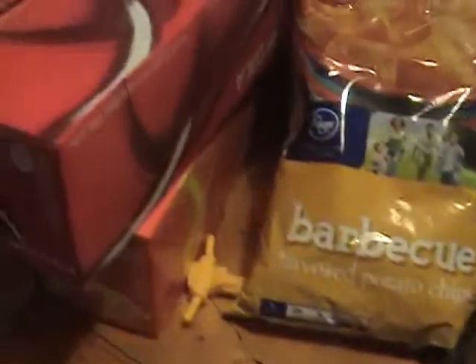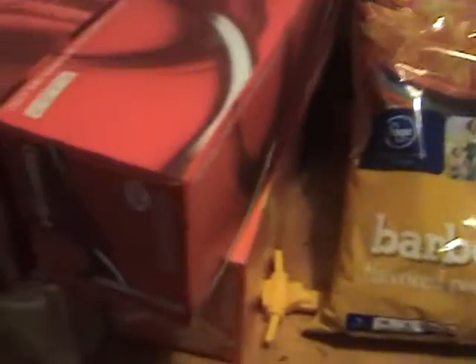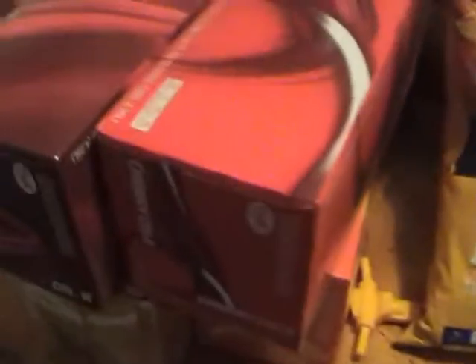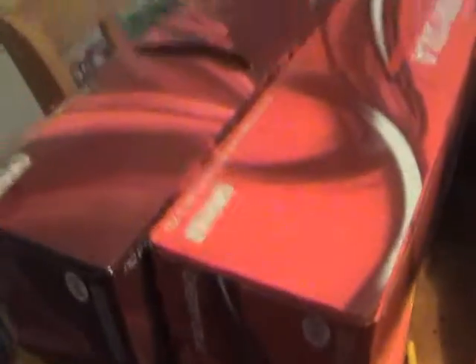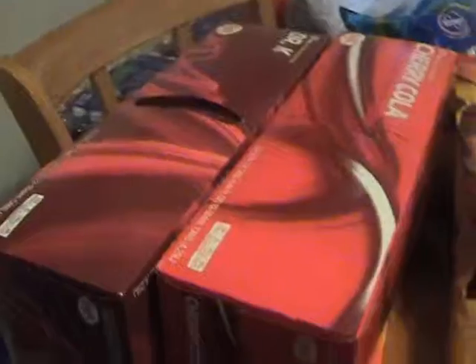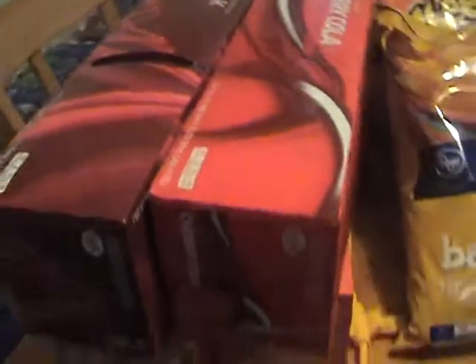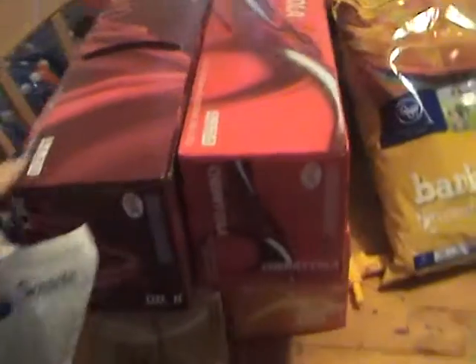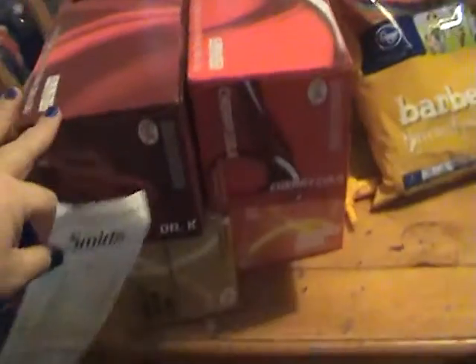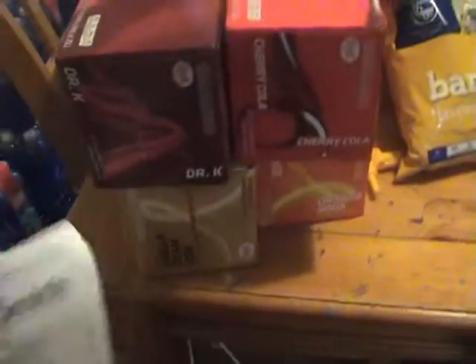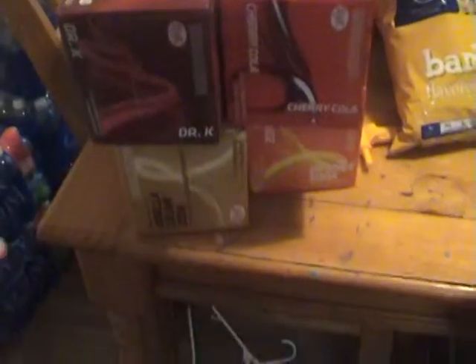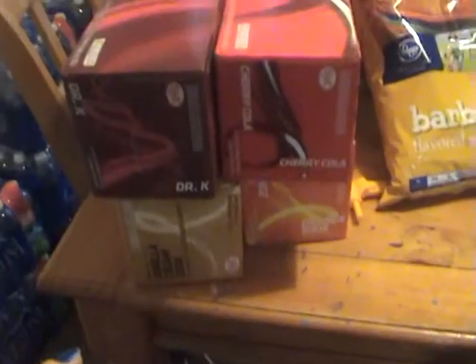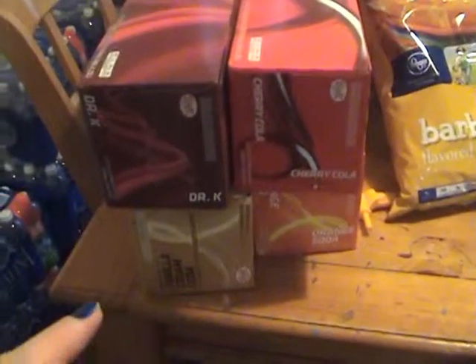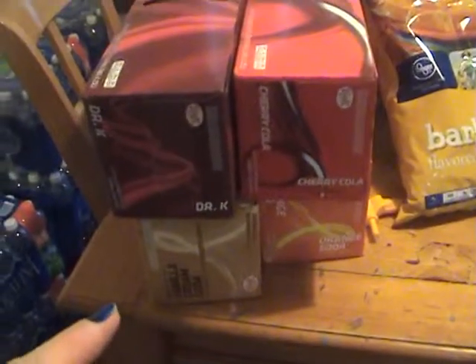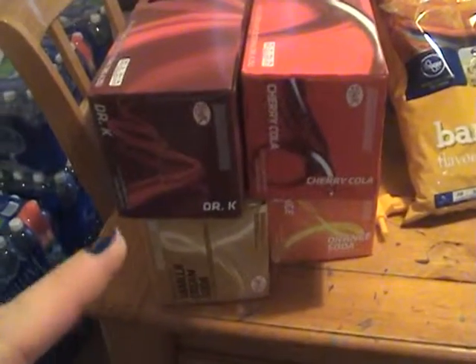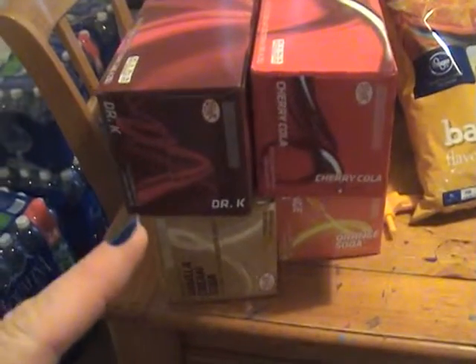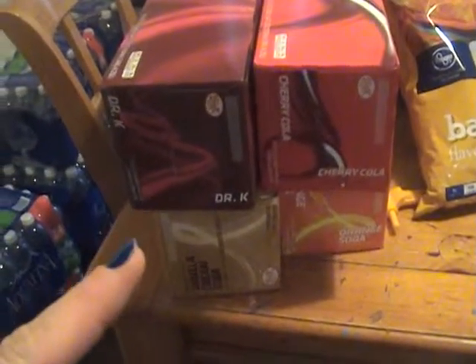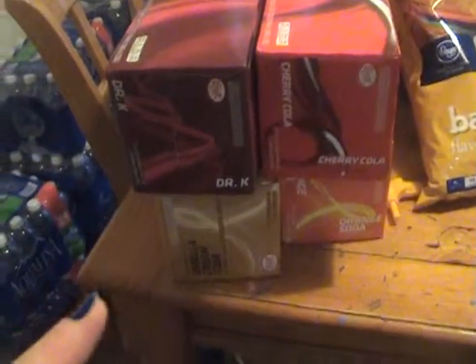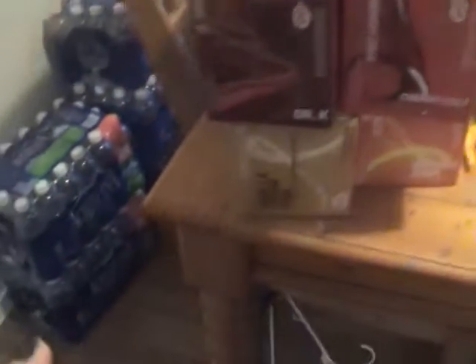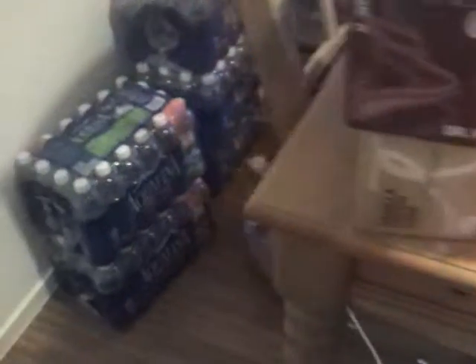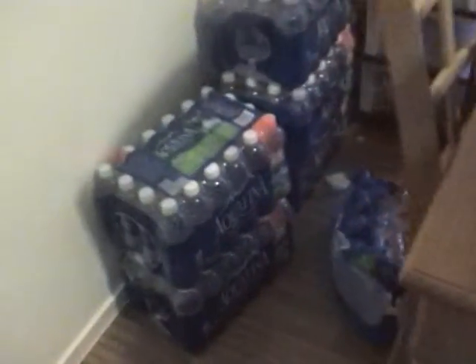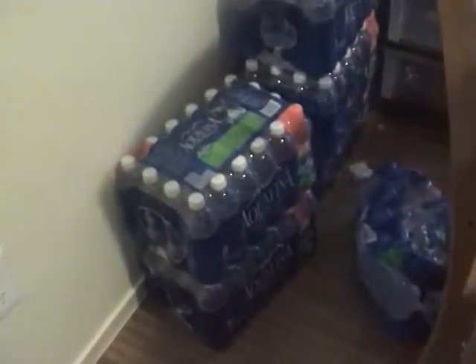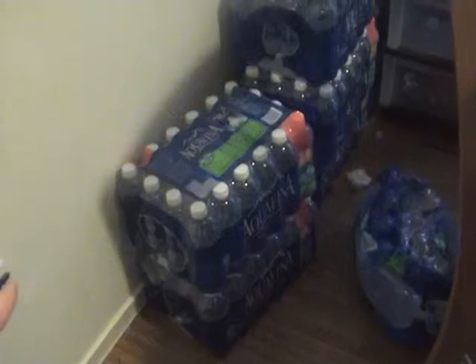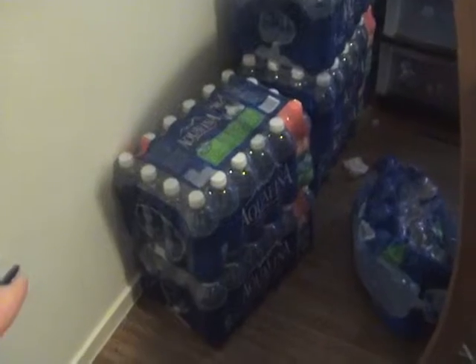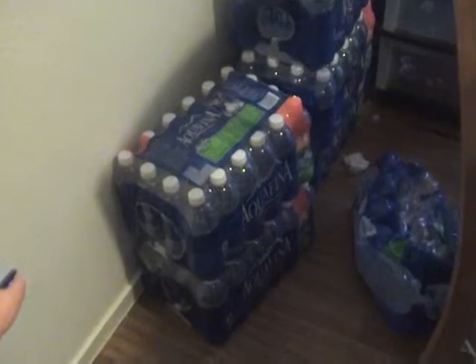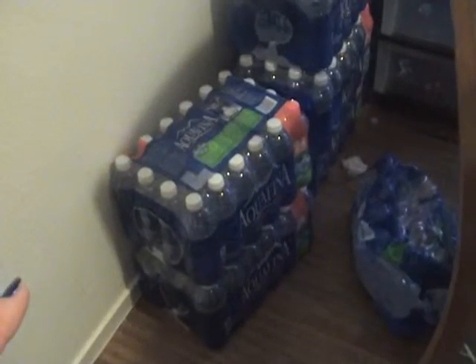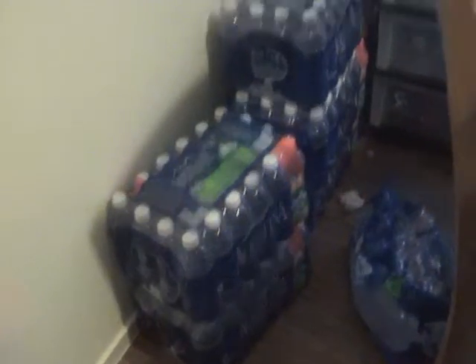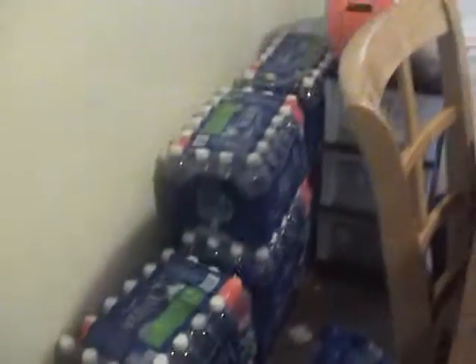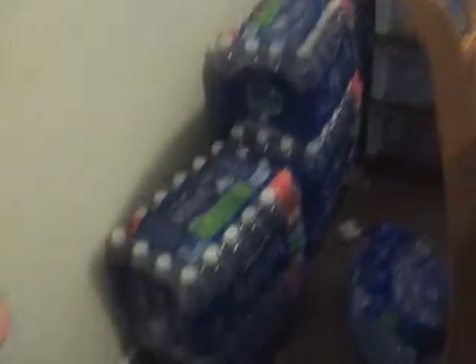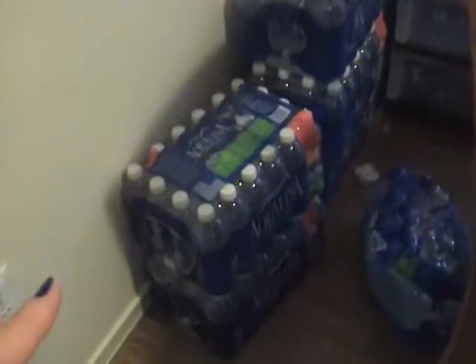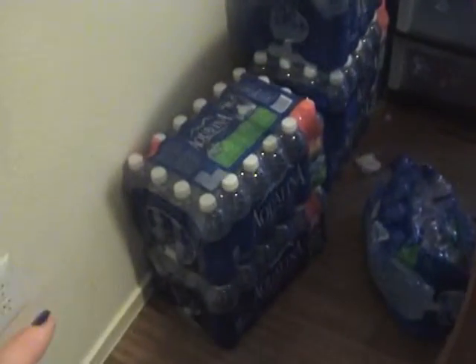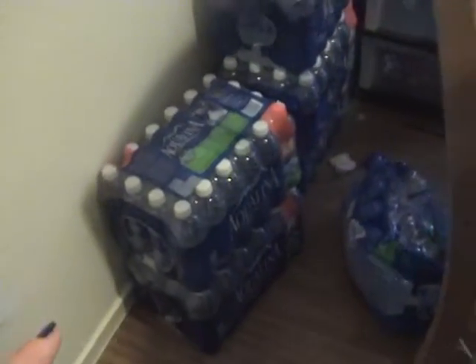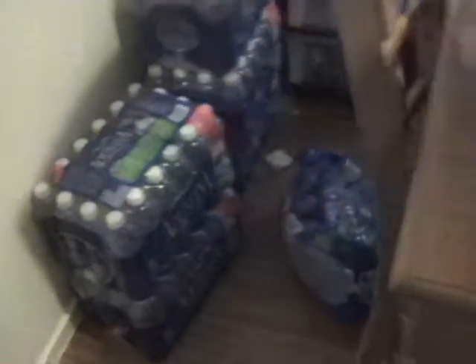I got four cases of soda, $1.99 each, and four cases of water — I have more — but $1.99 each.